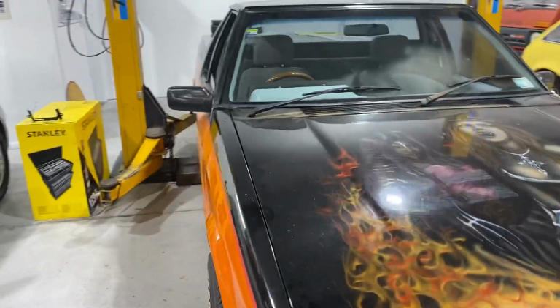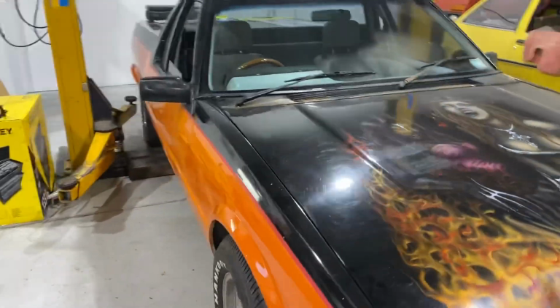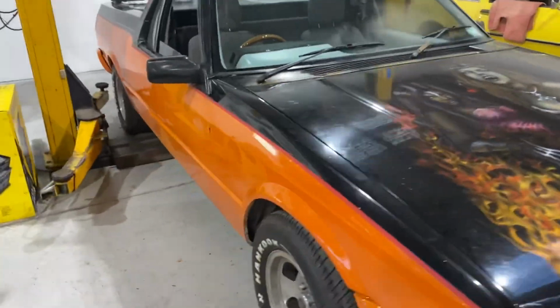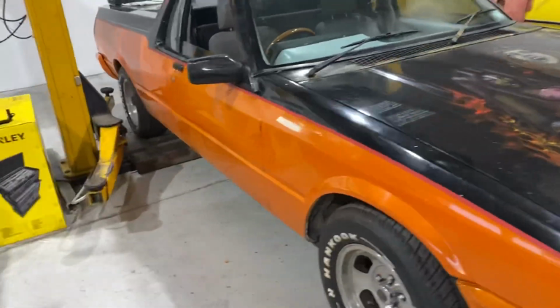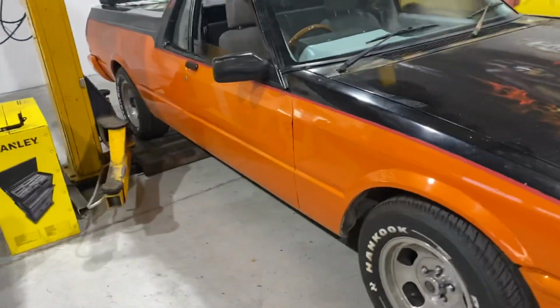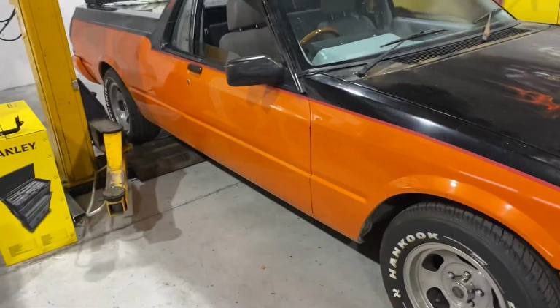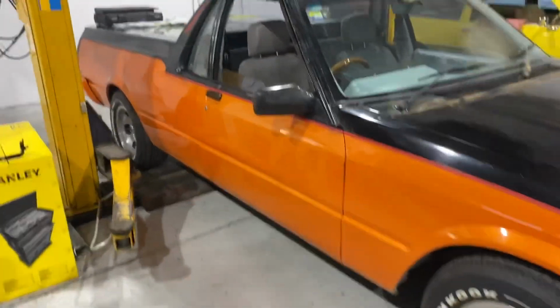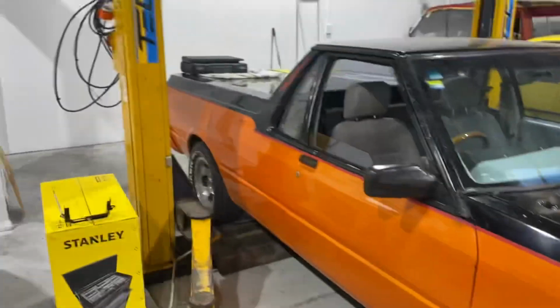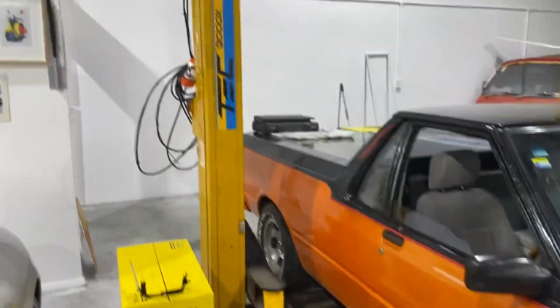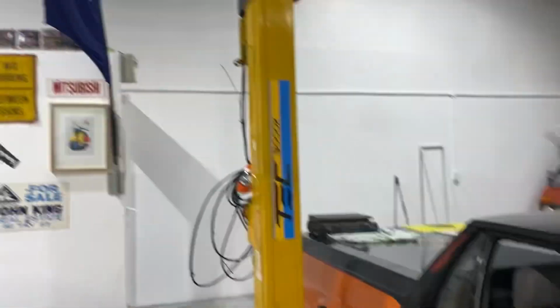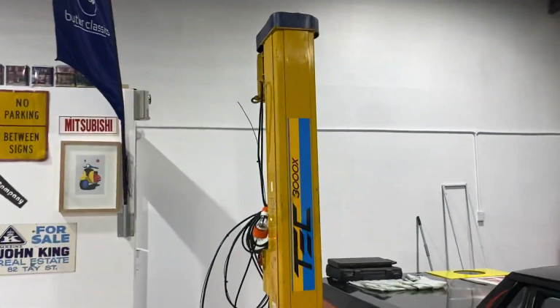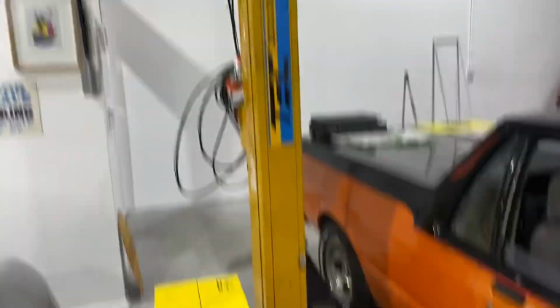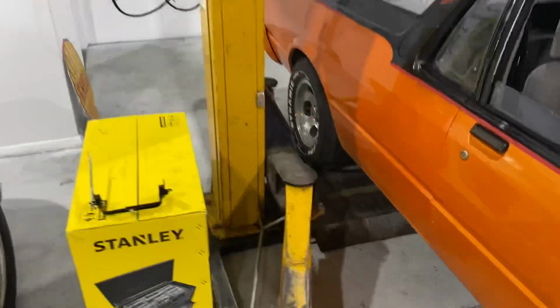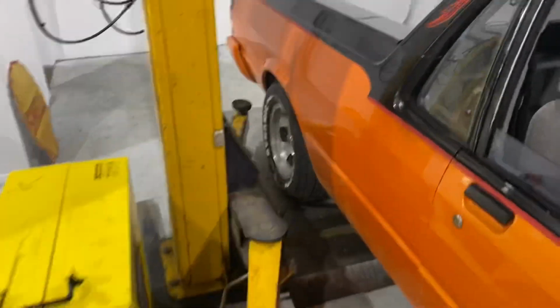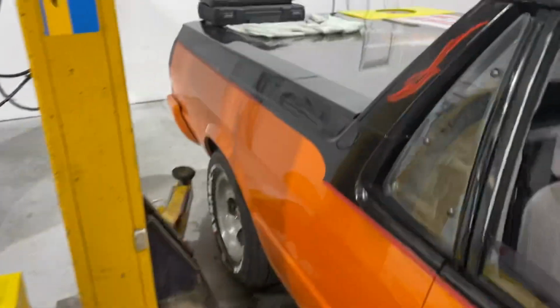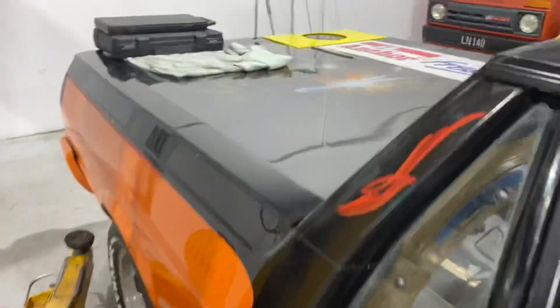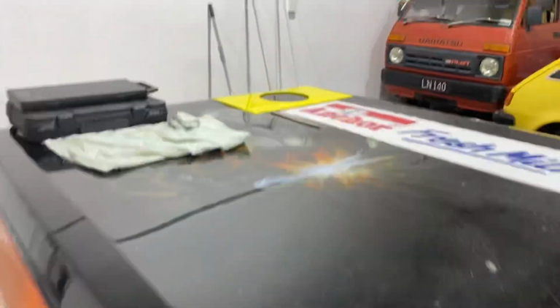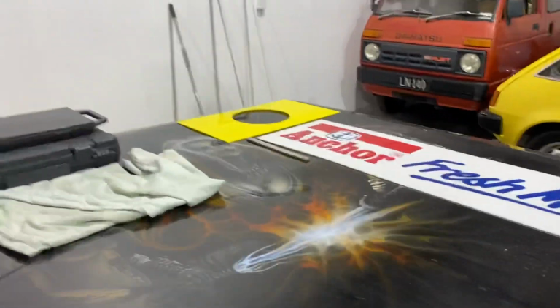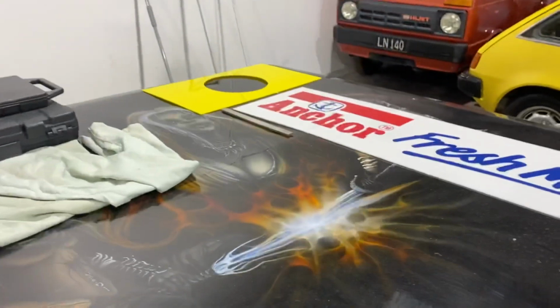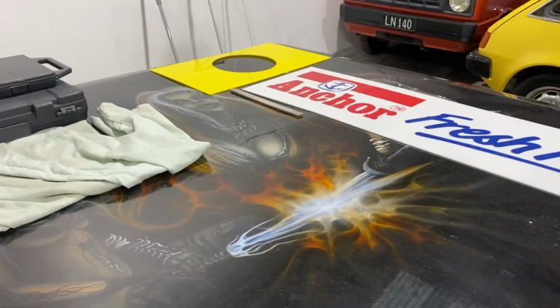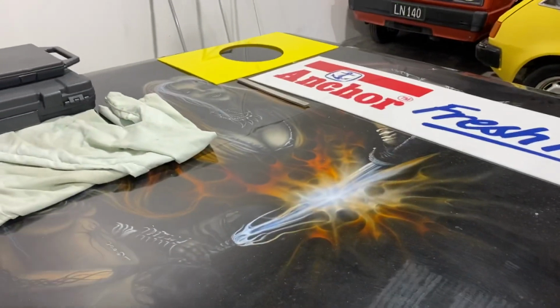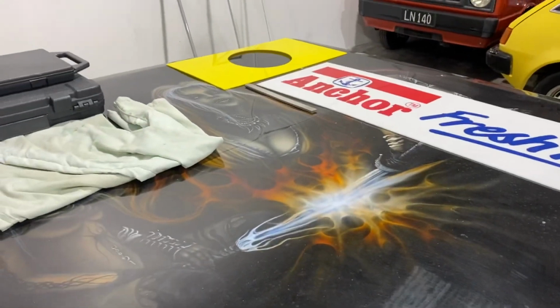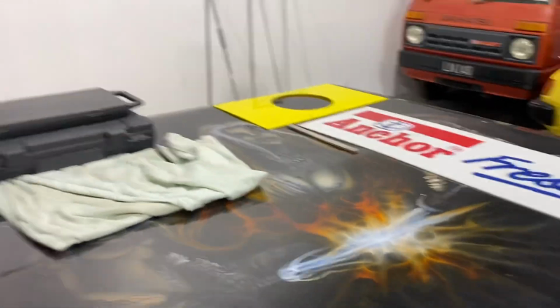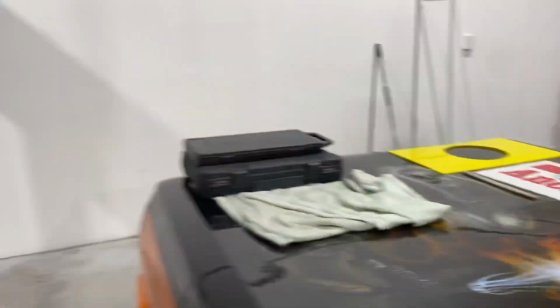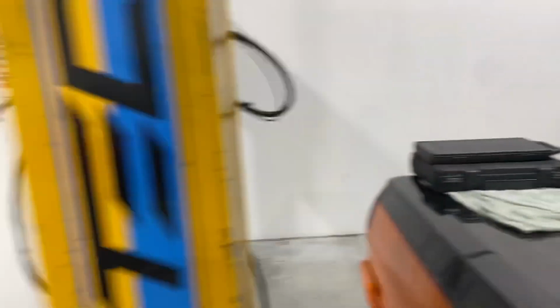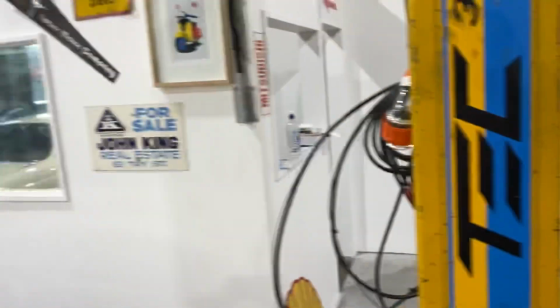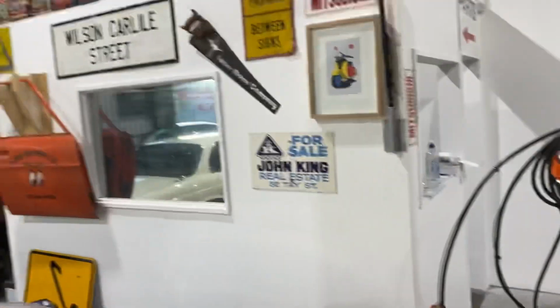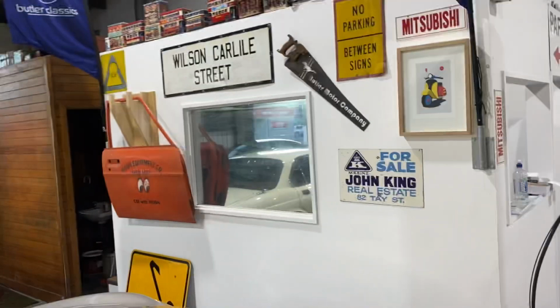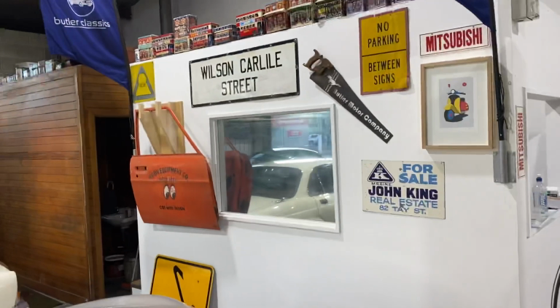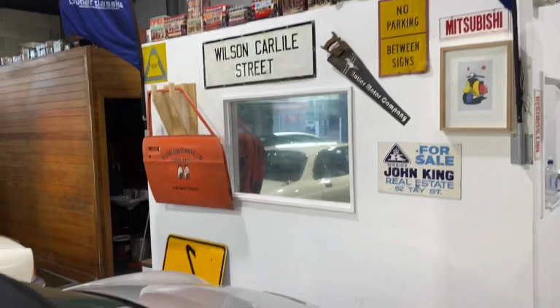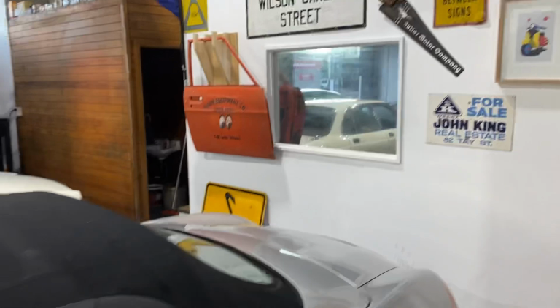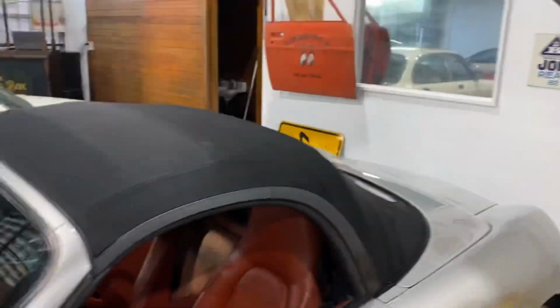We just had a hoist put in to the pantry so that'll be going in tomorrow, thanks to Lingard Electrical. We're quietly putting those up.